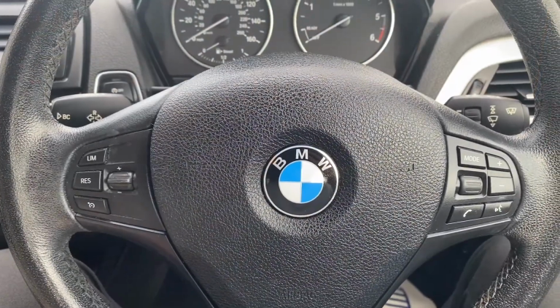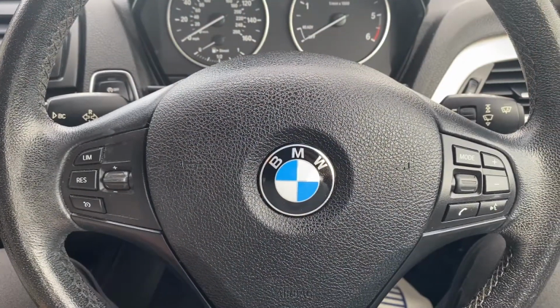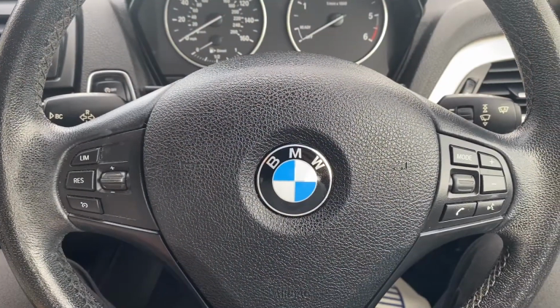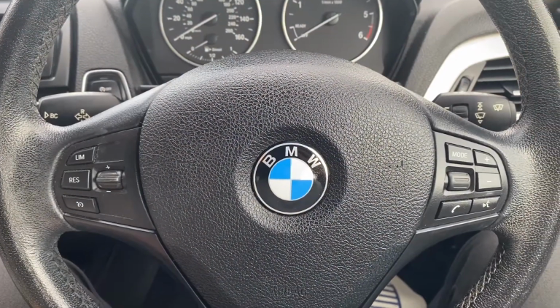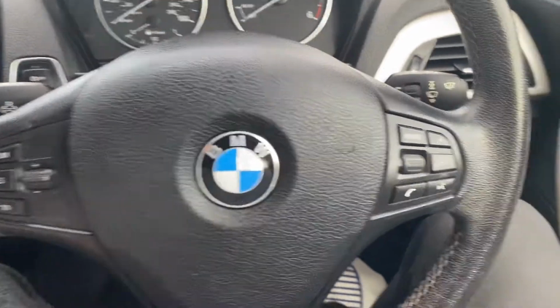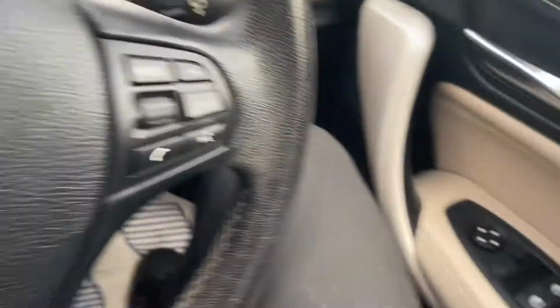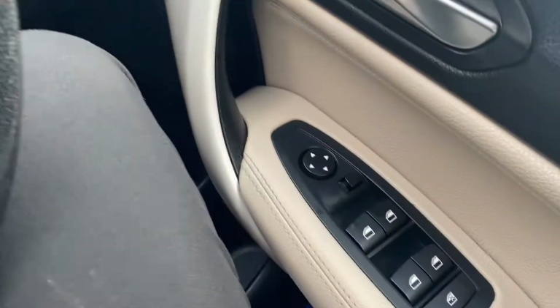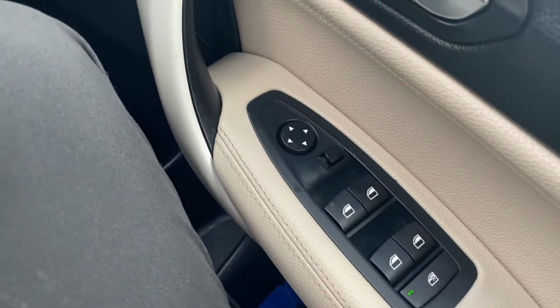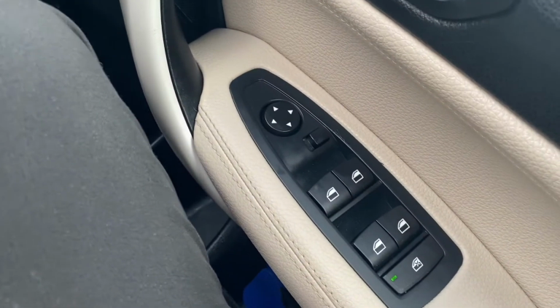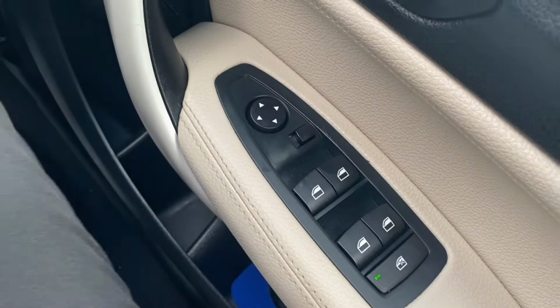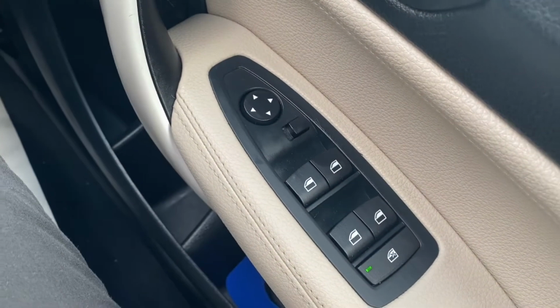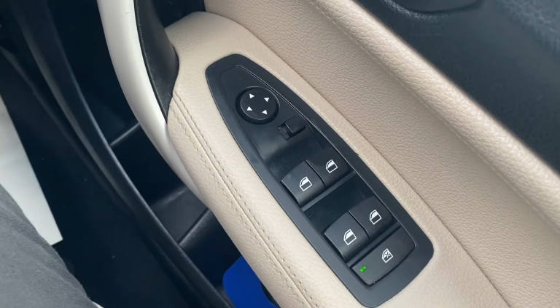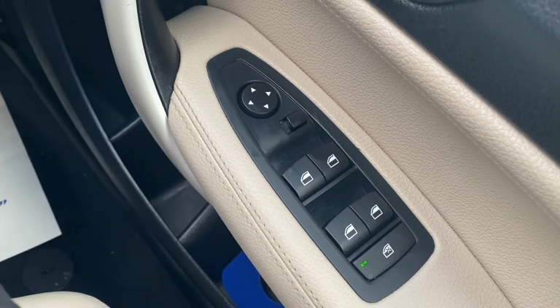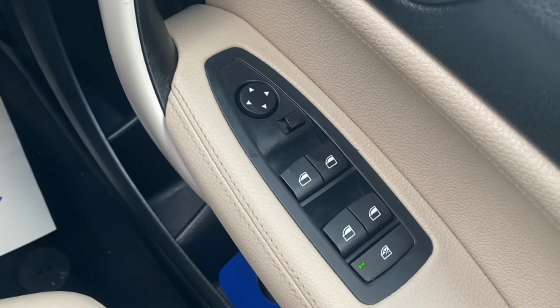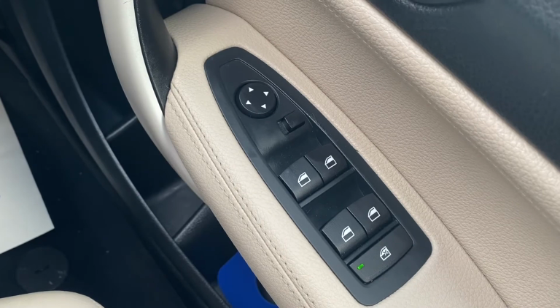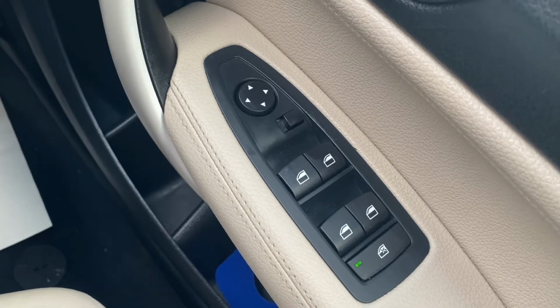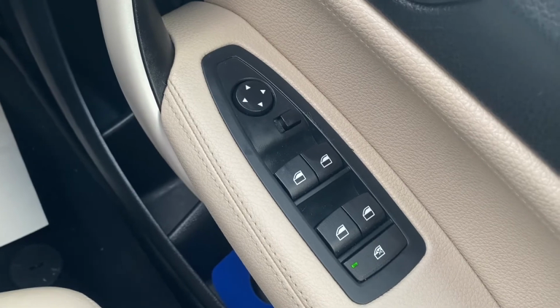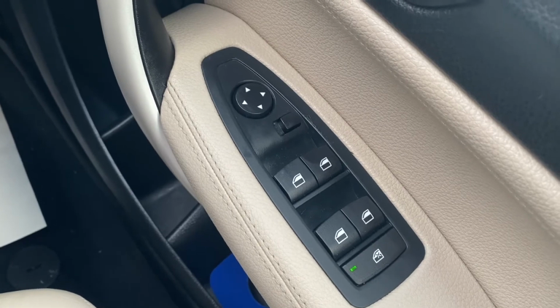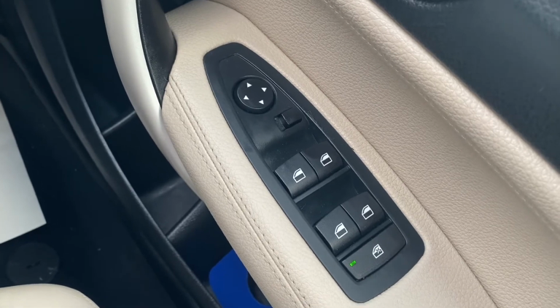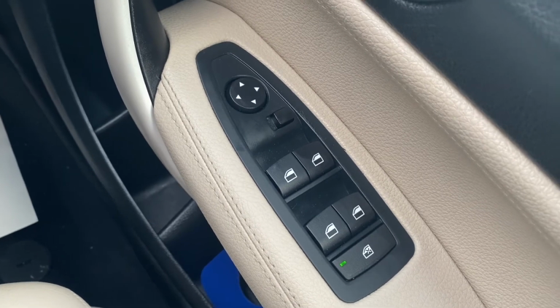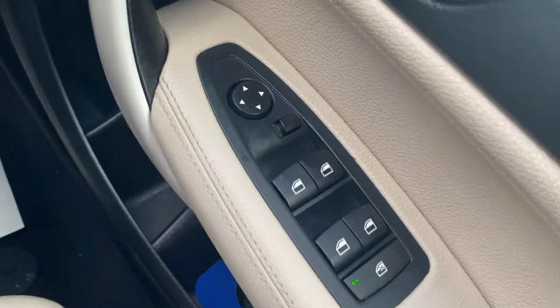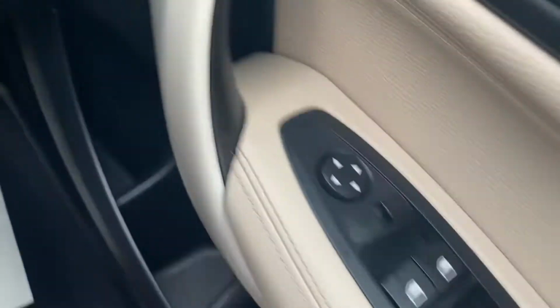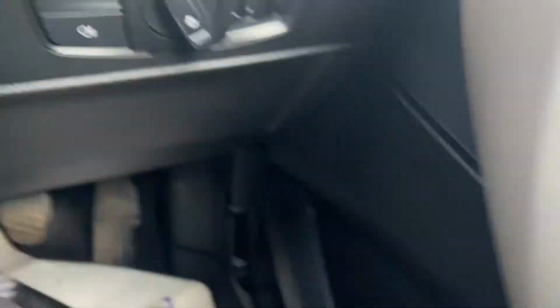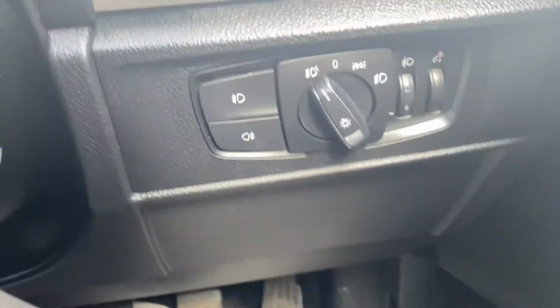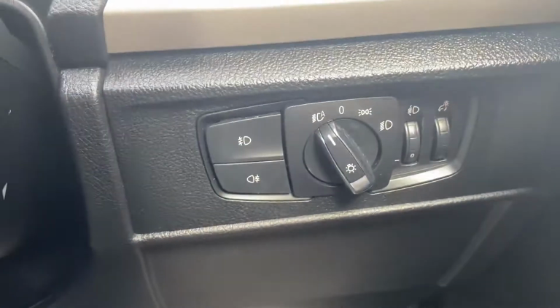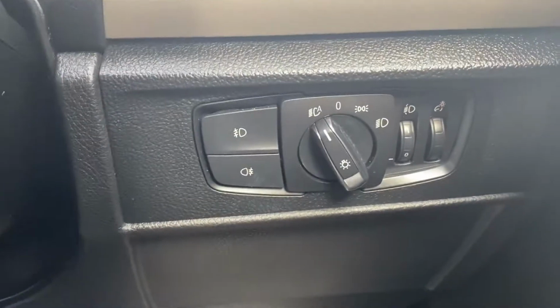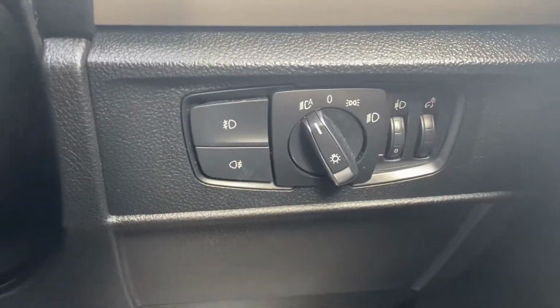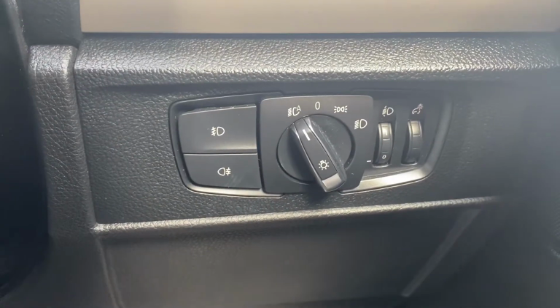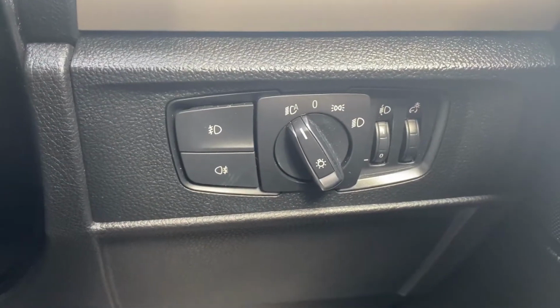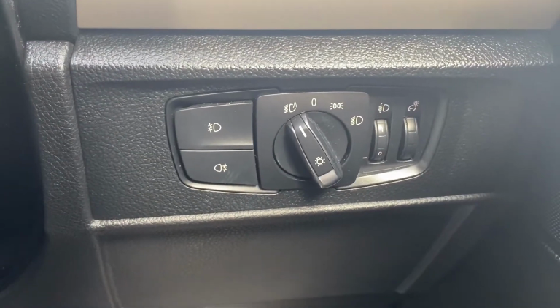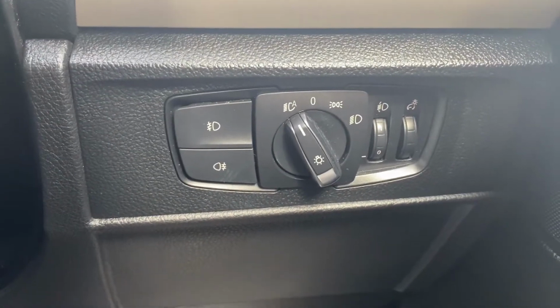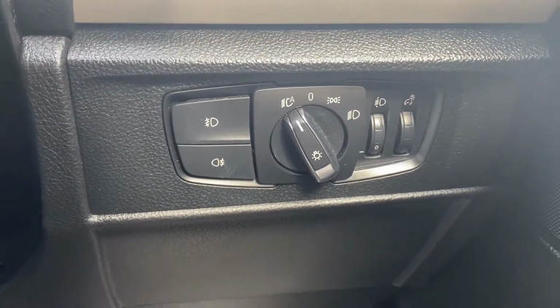Now let's have a look at the interior. On the right-hand side you have the electric switches for the front and rear windows as well as the electric mirrors. Down and to the right is where the automatic headlight switch is located.